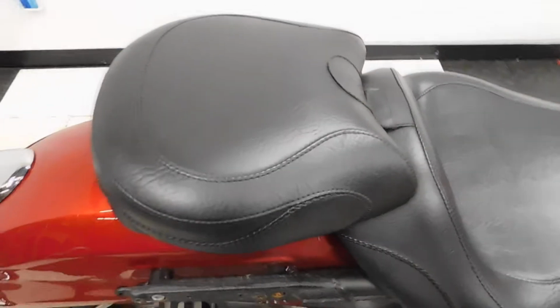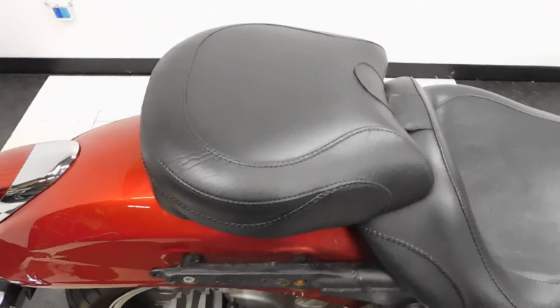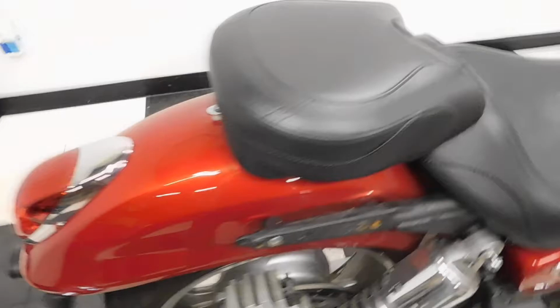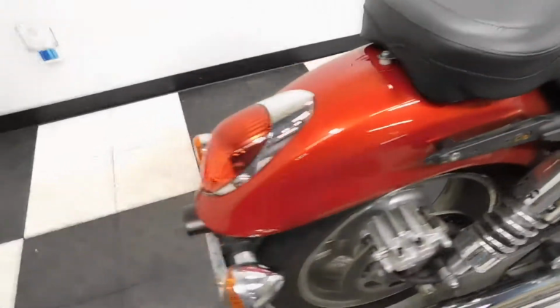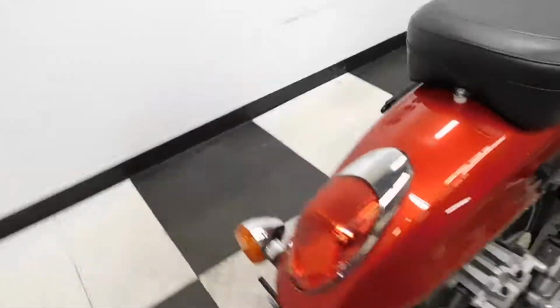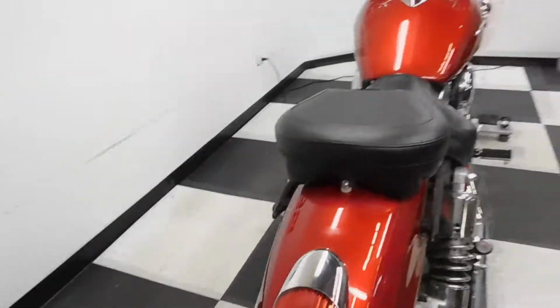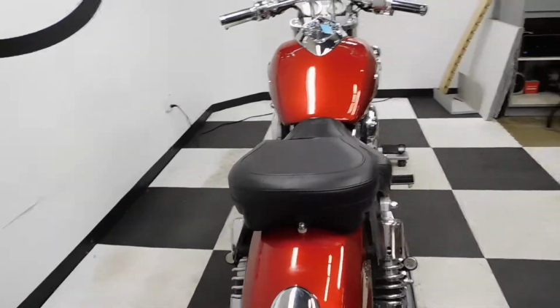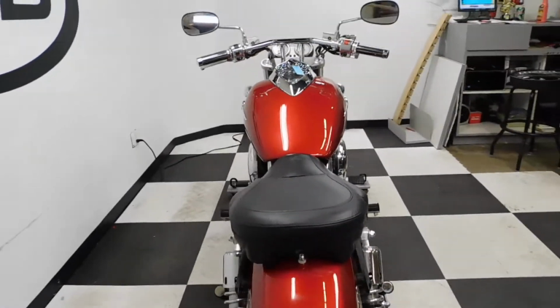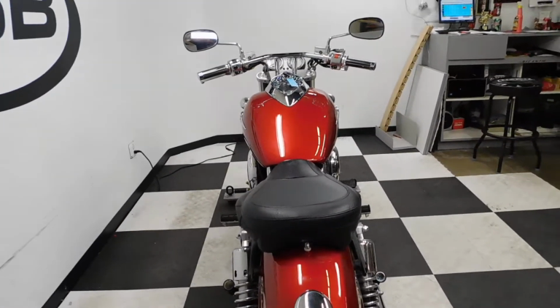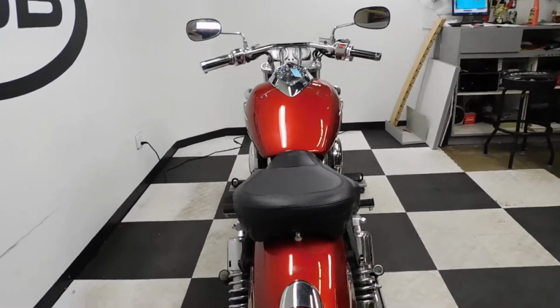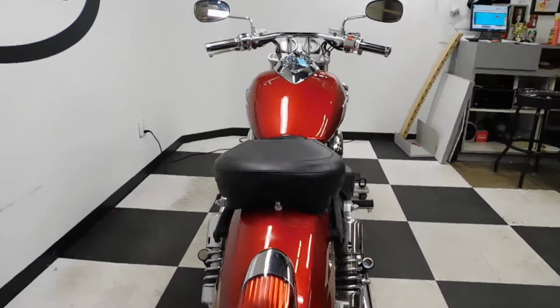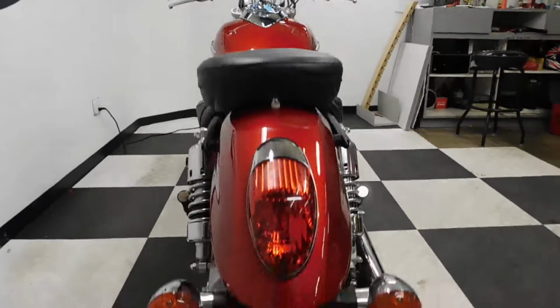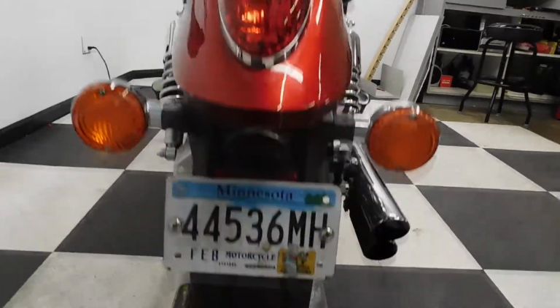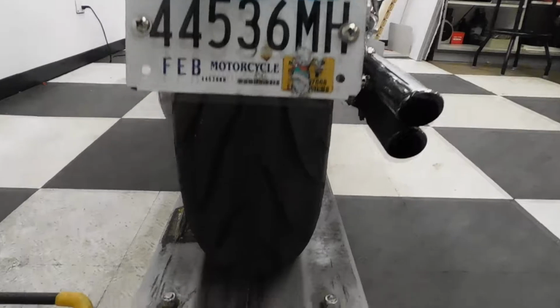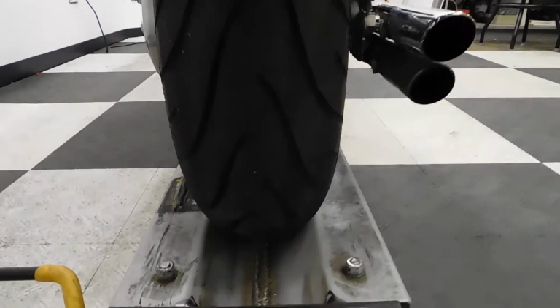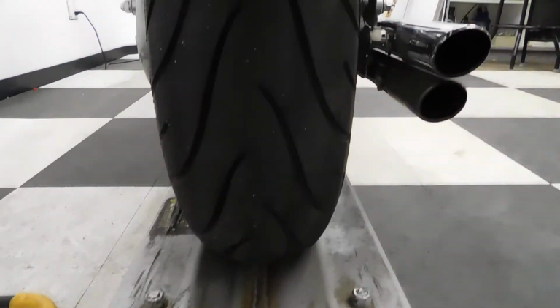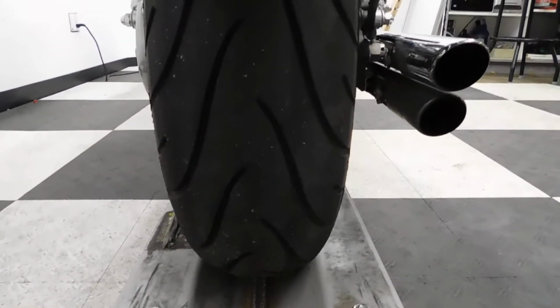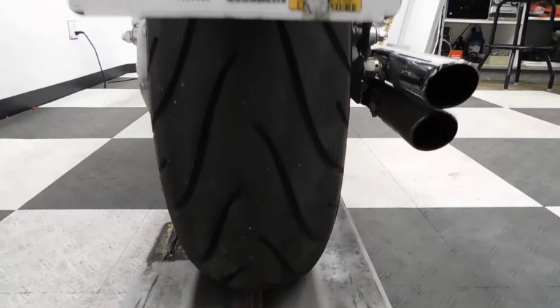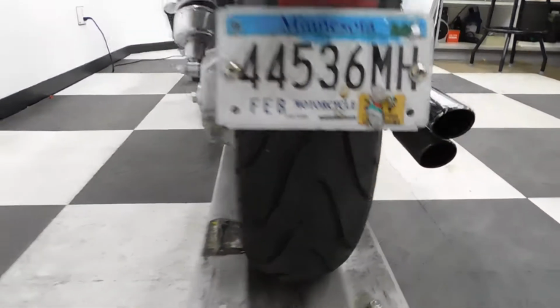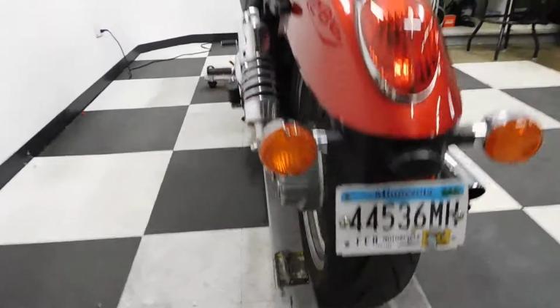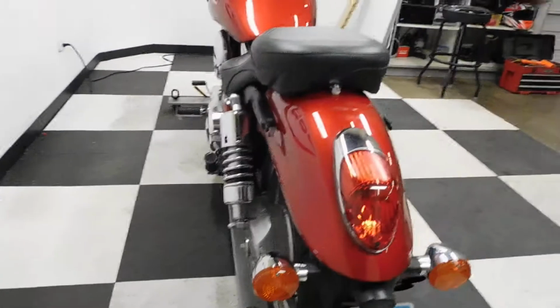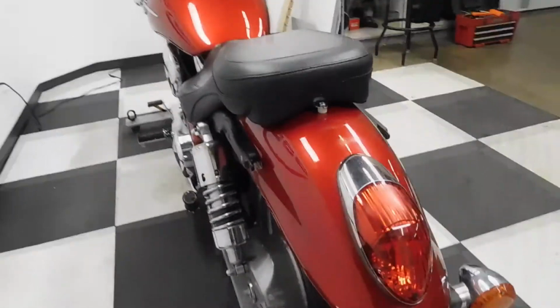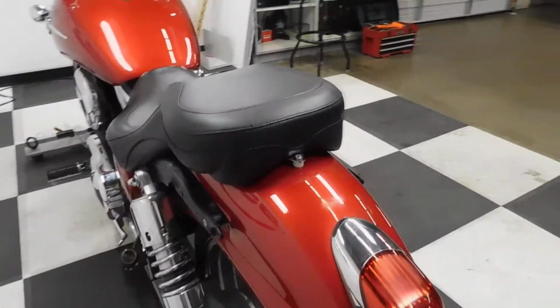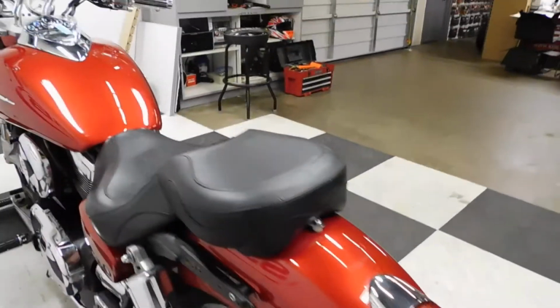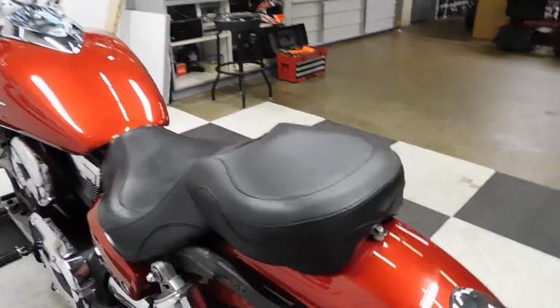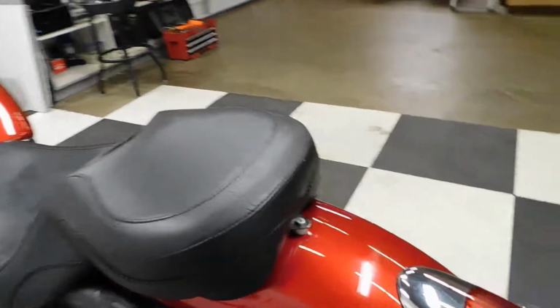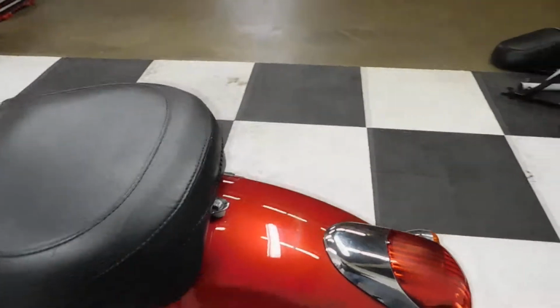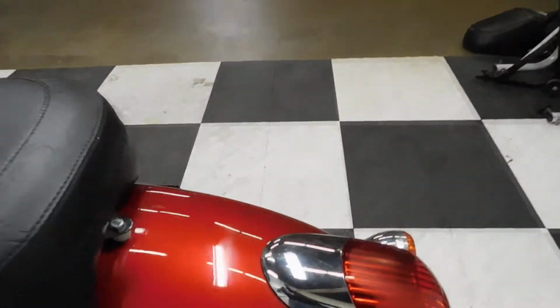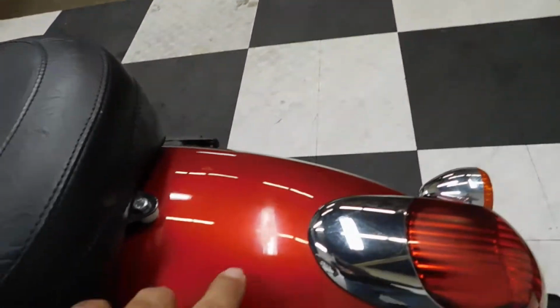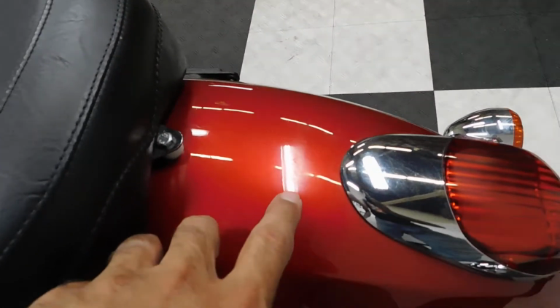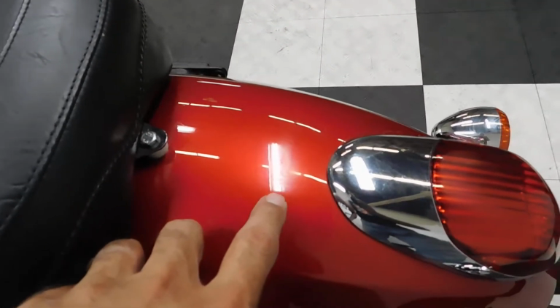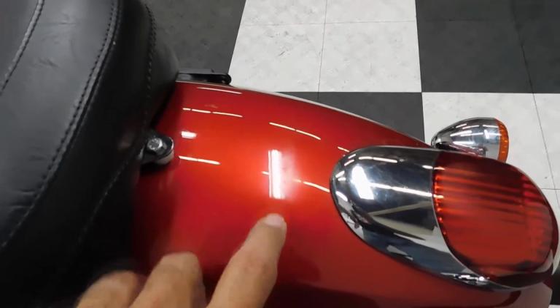Overall this bike is in excellent condition. It comes with OEM drag bars and also has aftermarket grips on it. The front end is nice and clean. We'll be putting a new front tire on it.